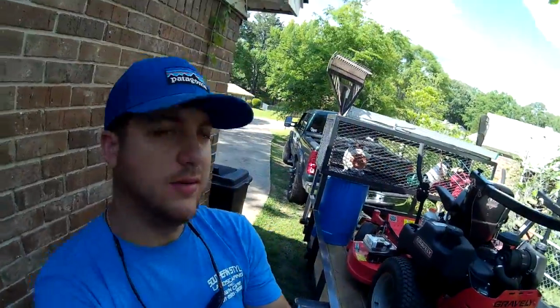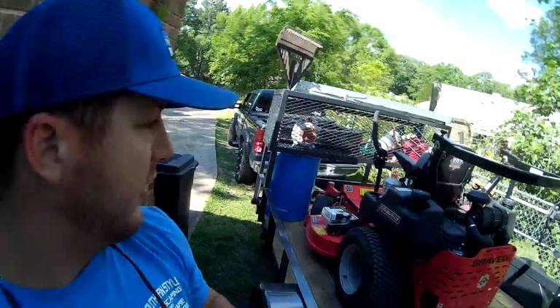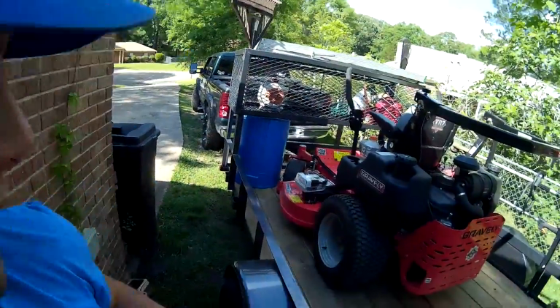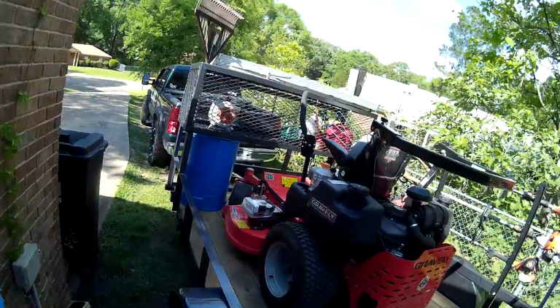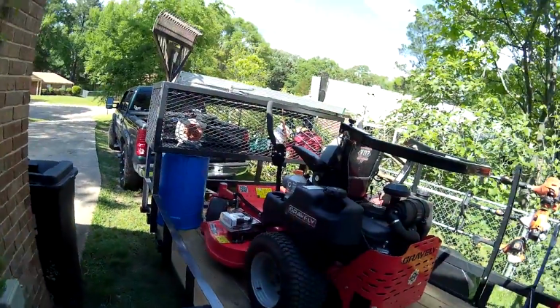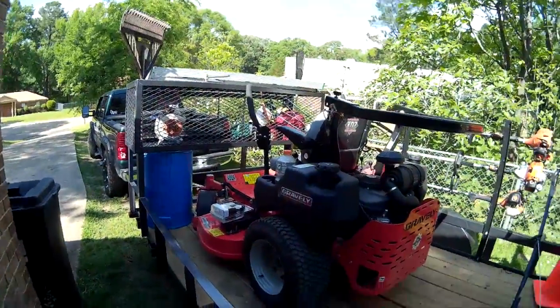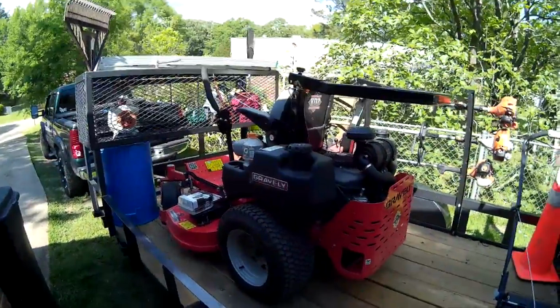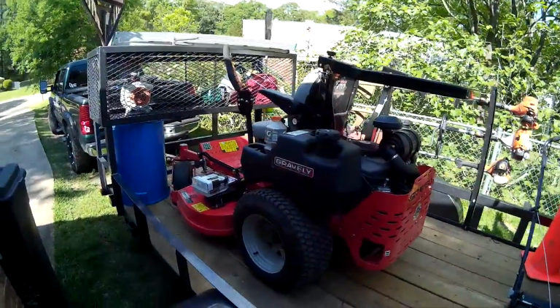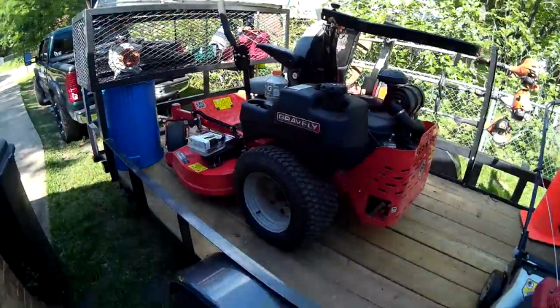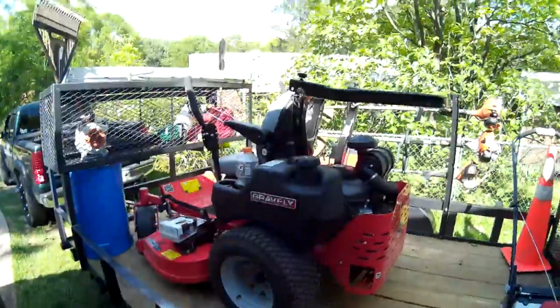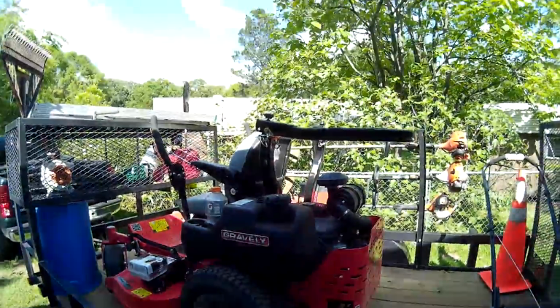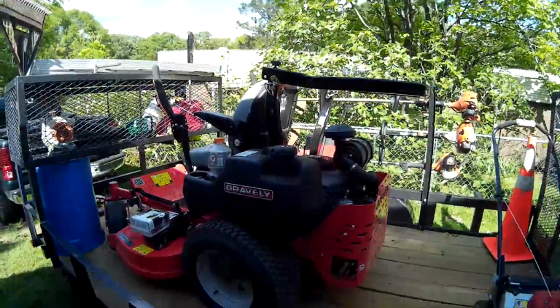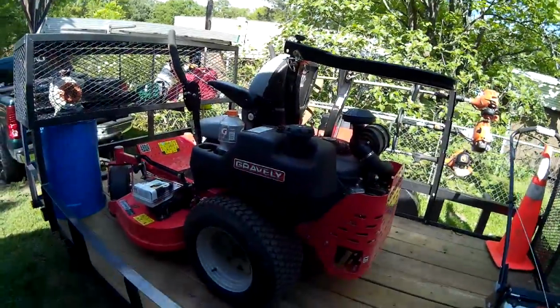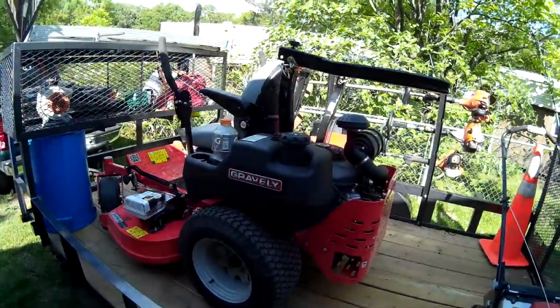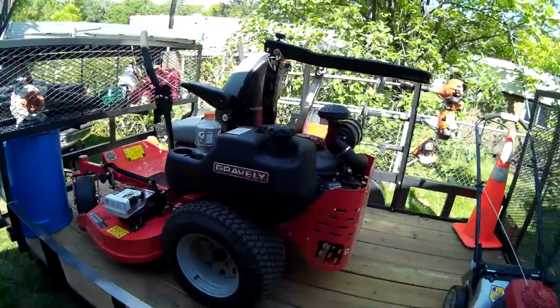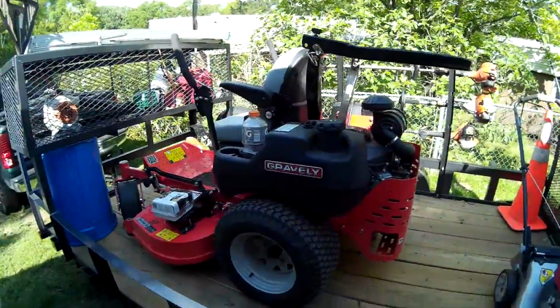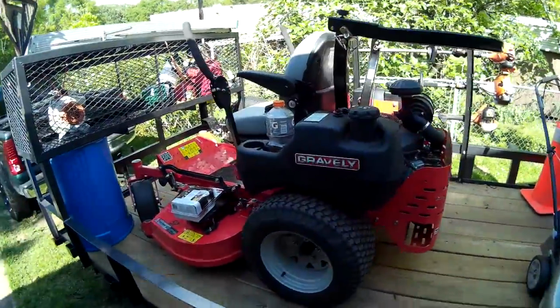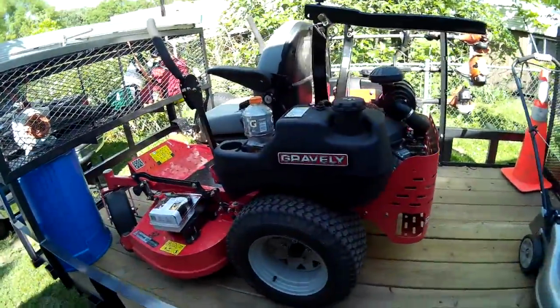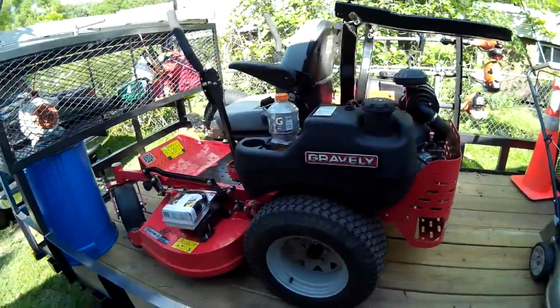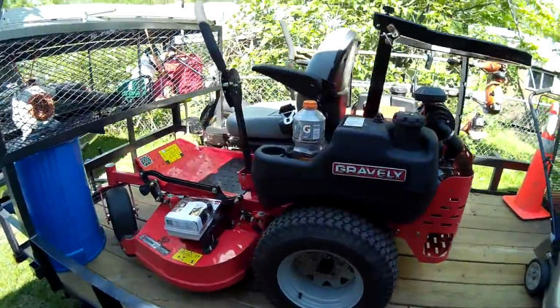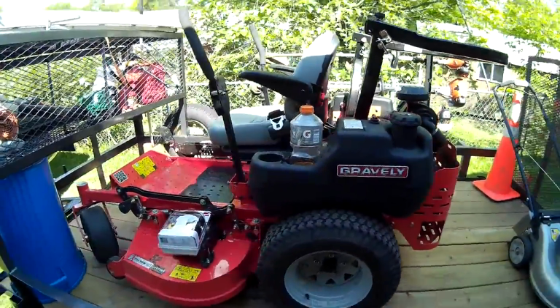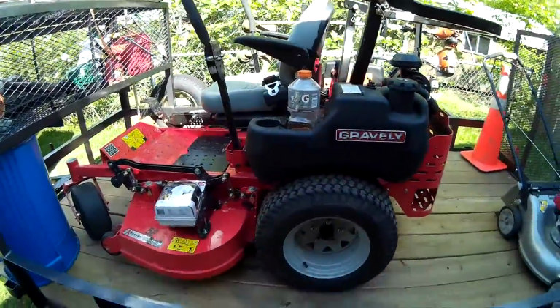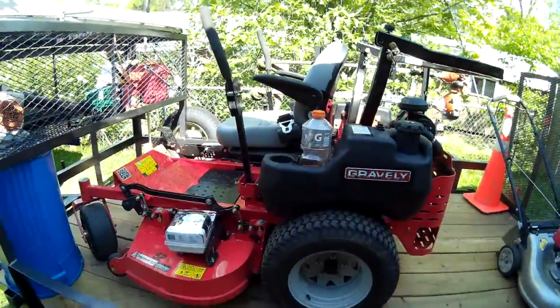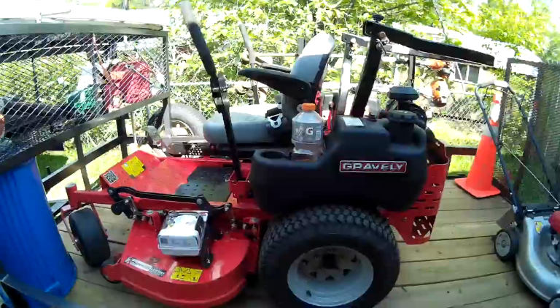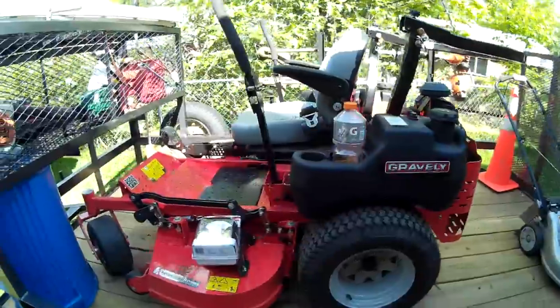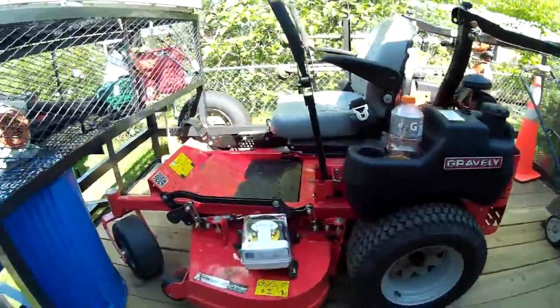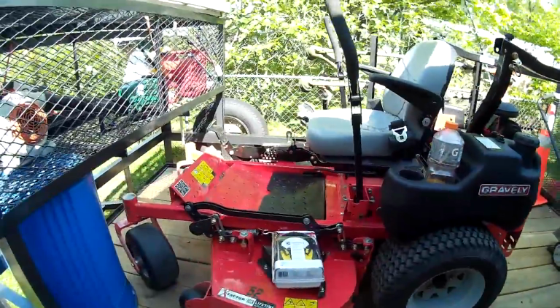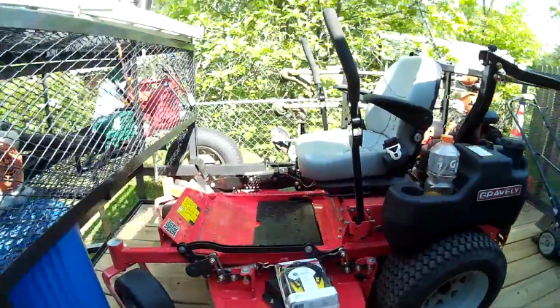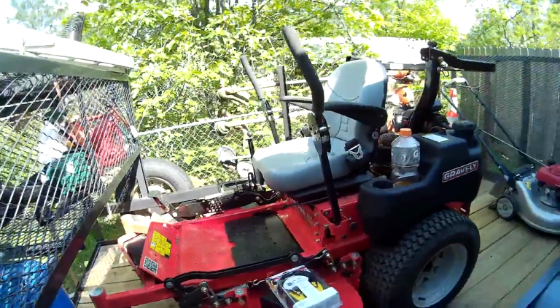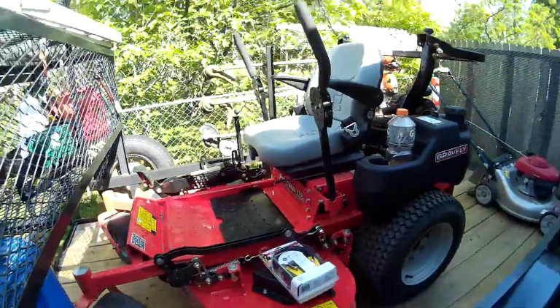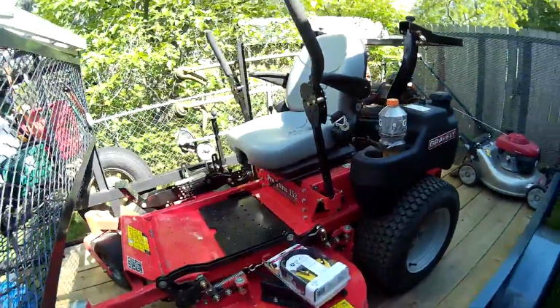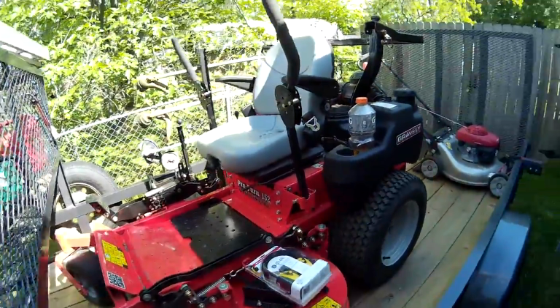Ran the Gravely pretty hard today. I know I told you guys I'd give you an update on it. Still only have about 10 hours on it, so I really don't want to do a full review yet.